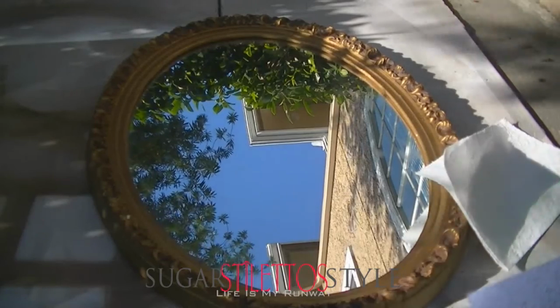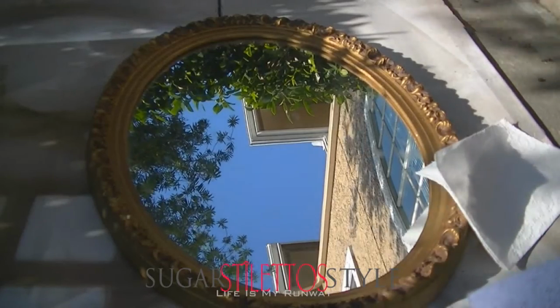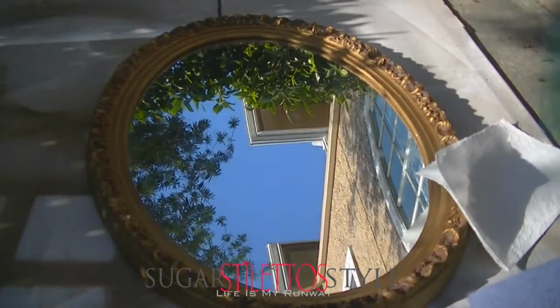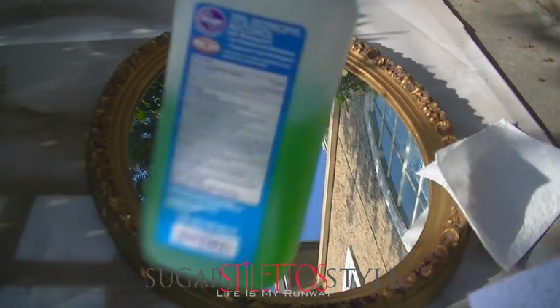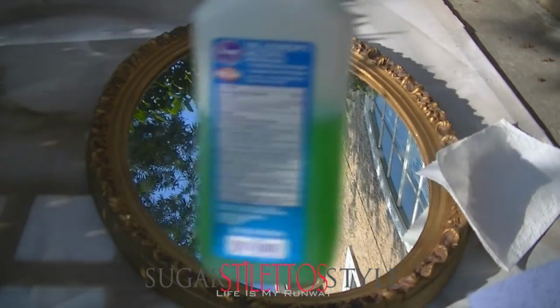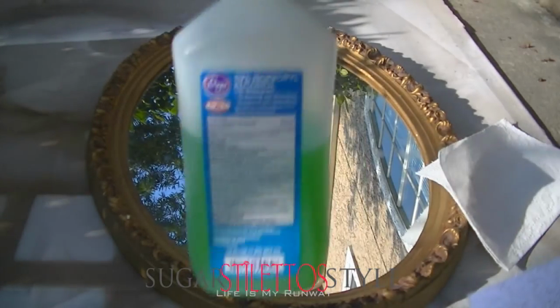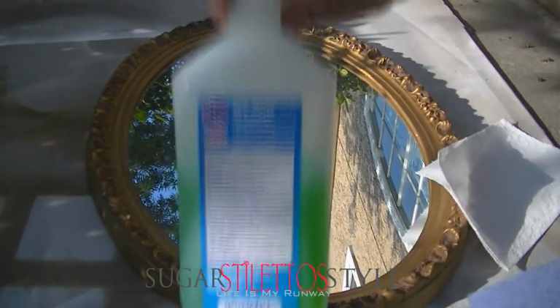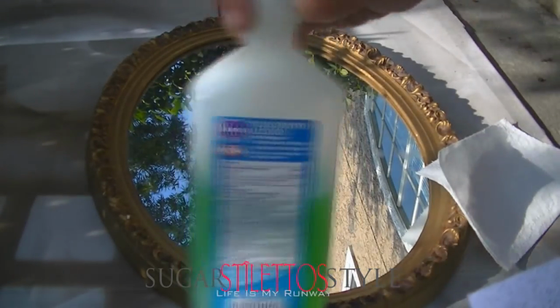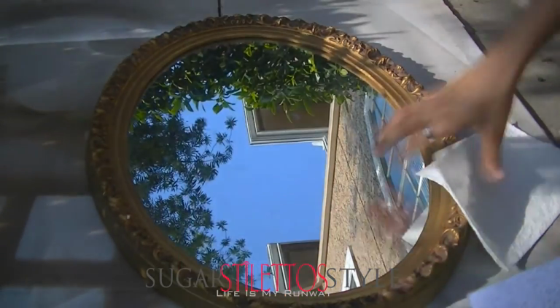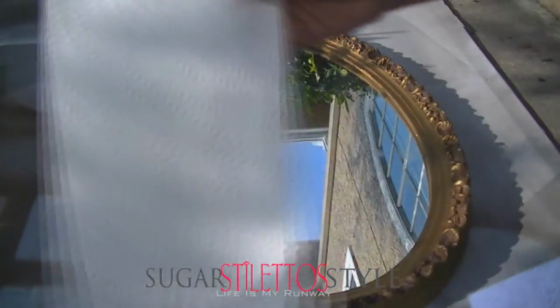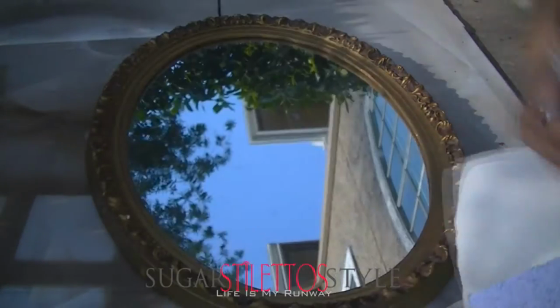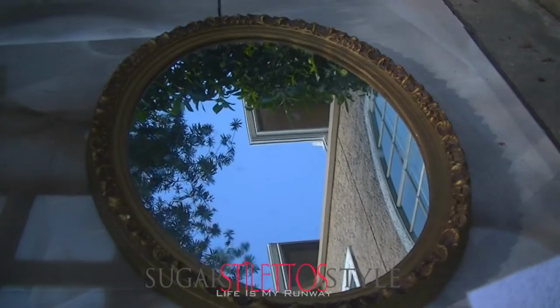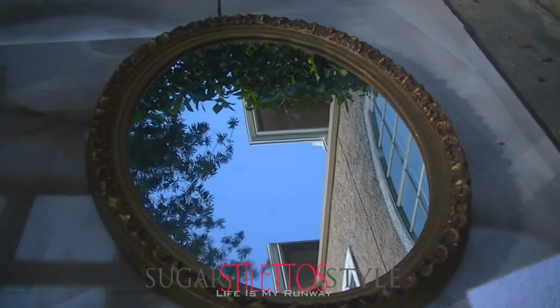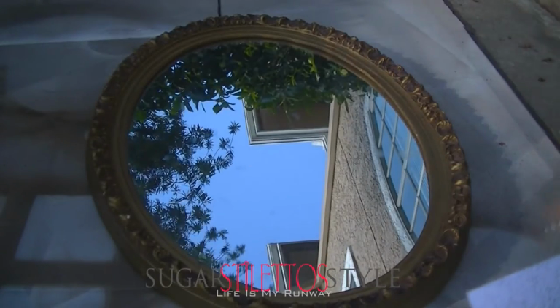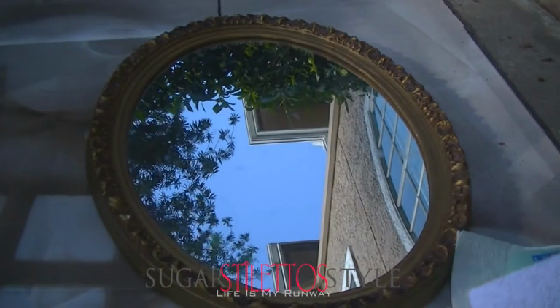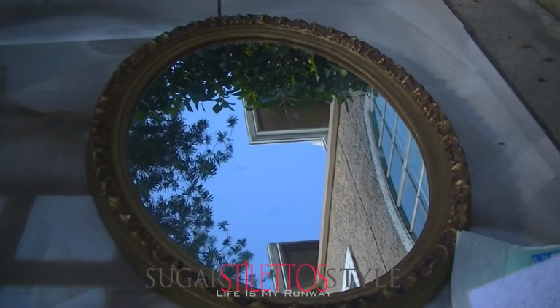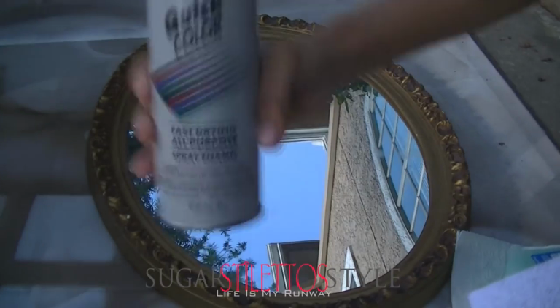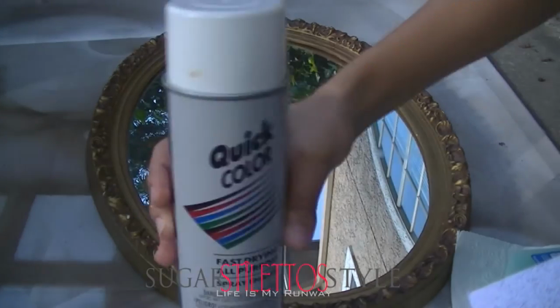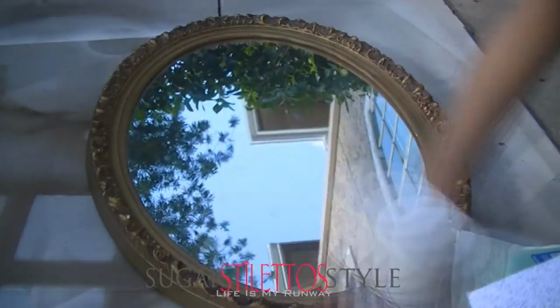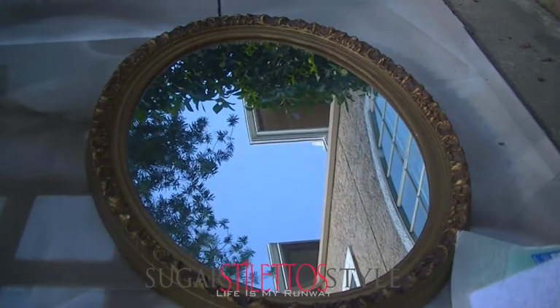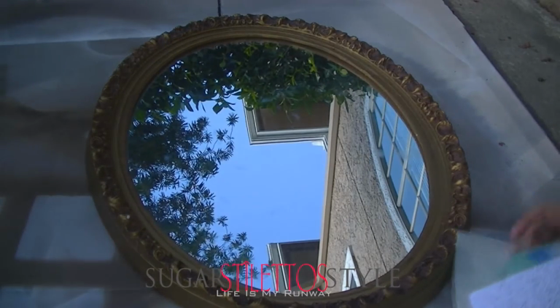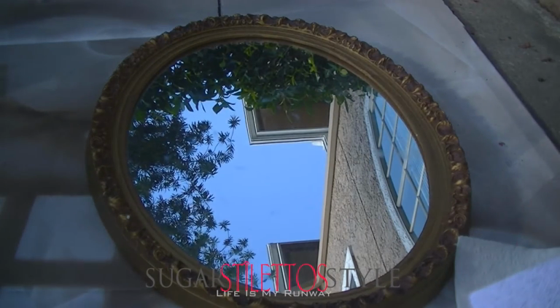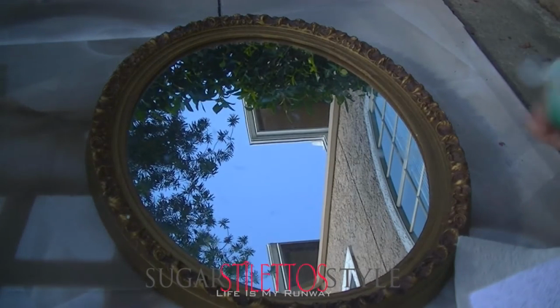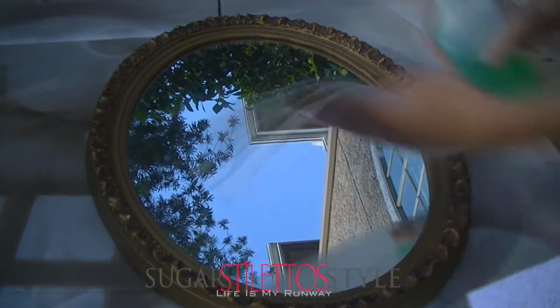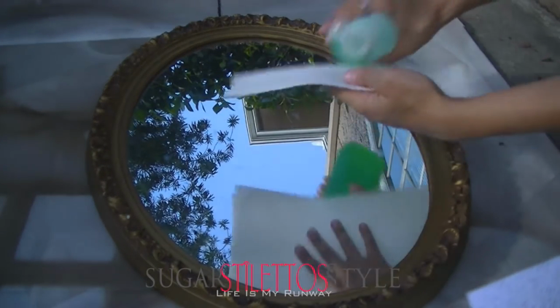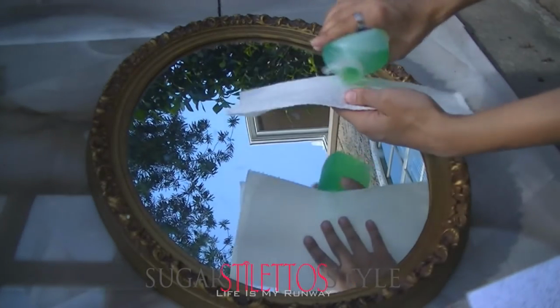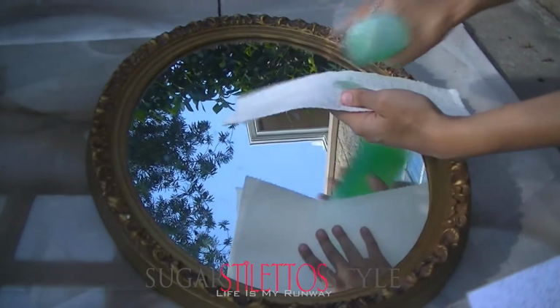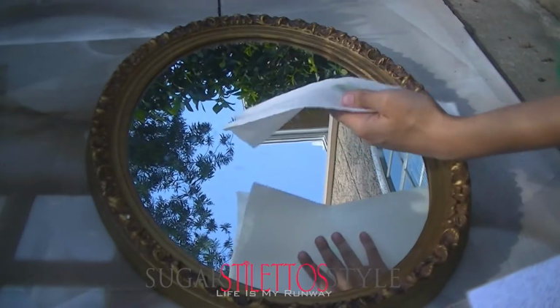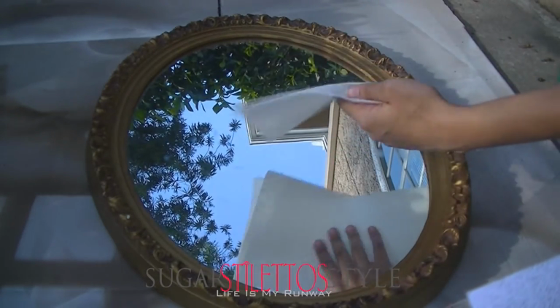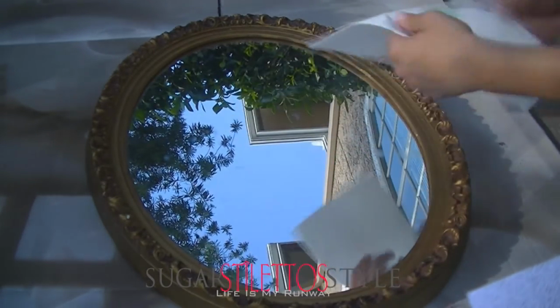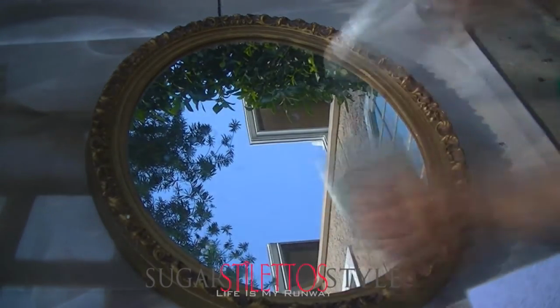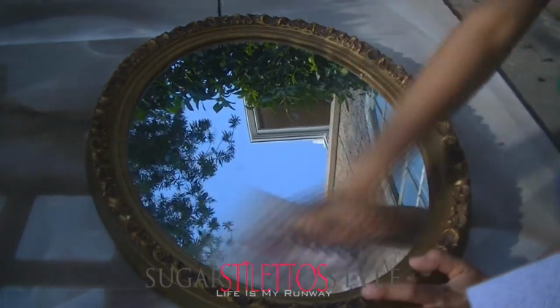Hey guys, it's Shayna and today we are going to be turning this mirror into a chalkboard. To start off you're going to need rubbing alcohol, spray paint, and a paper towel.